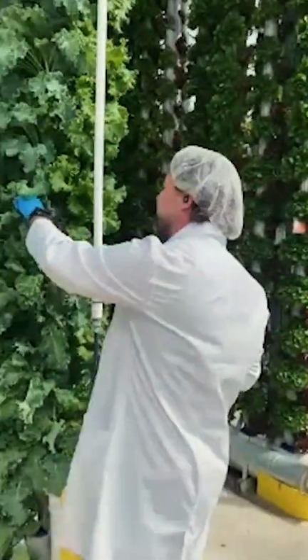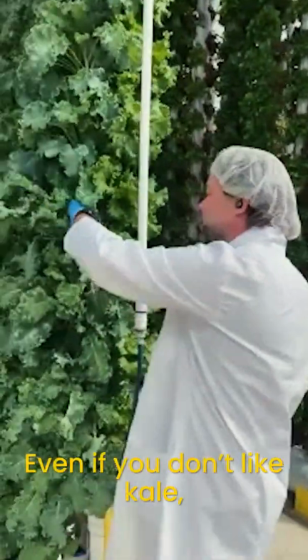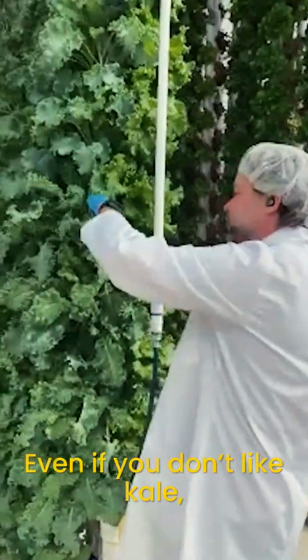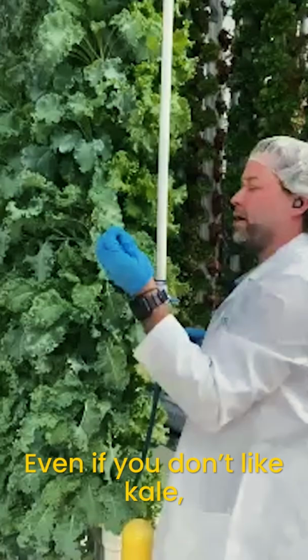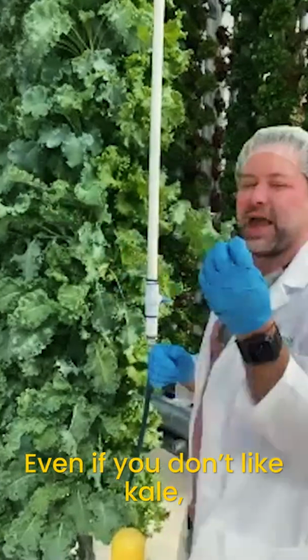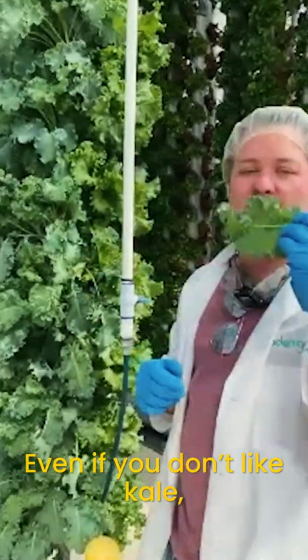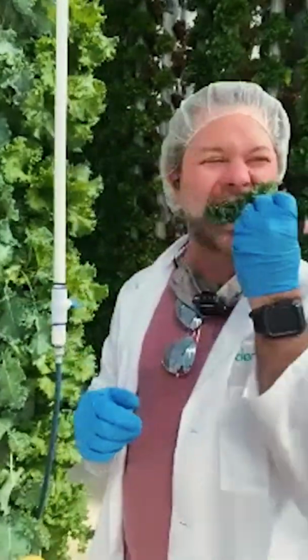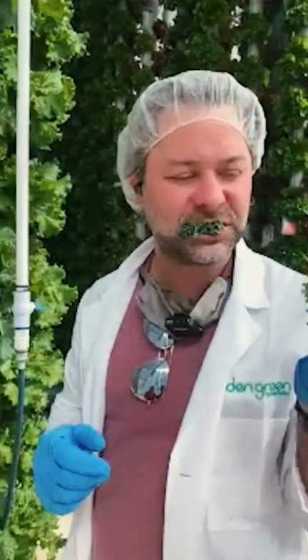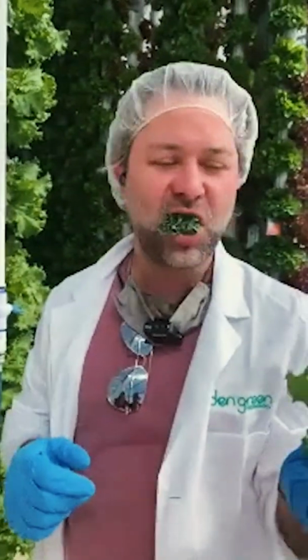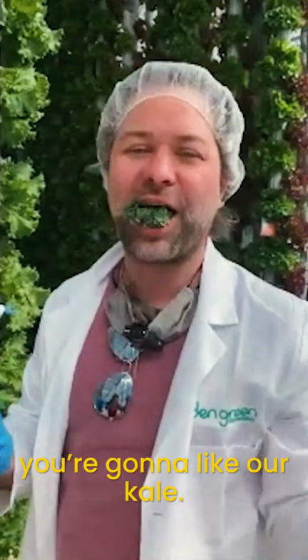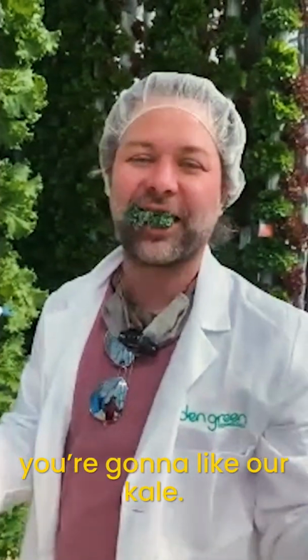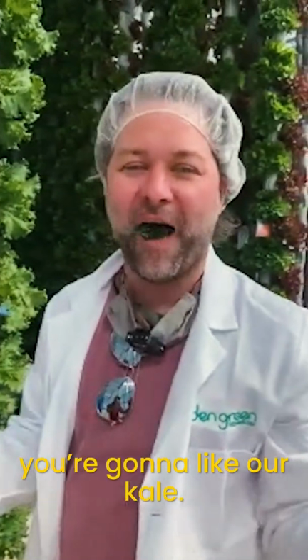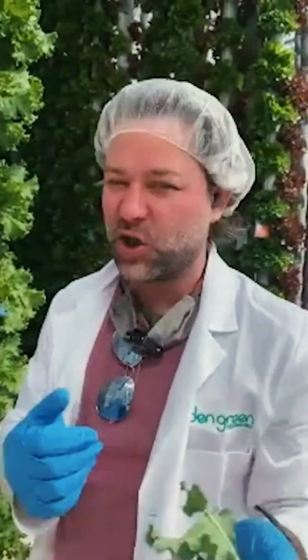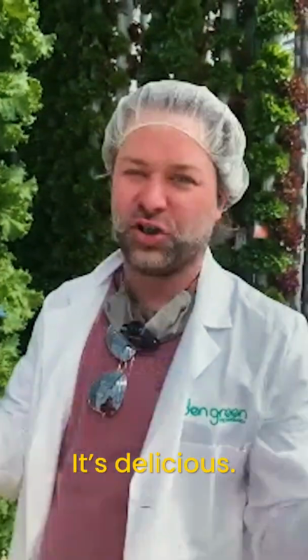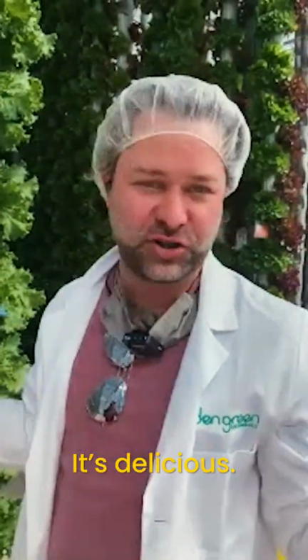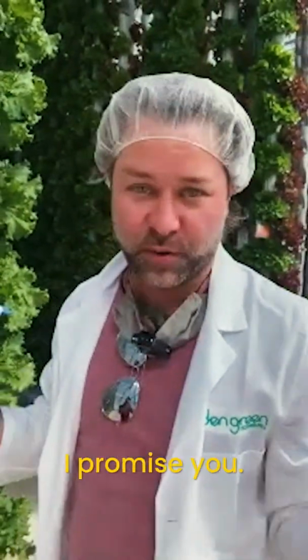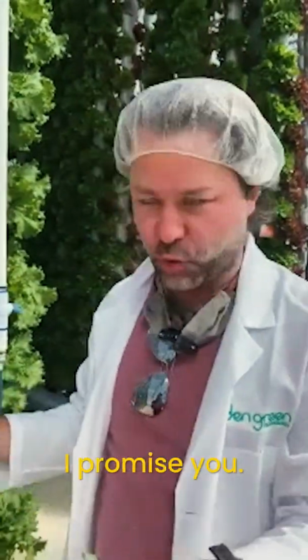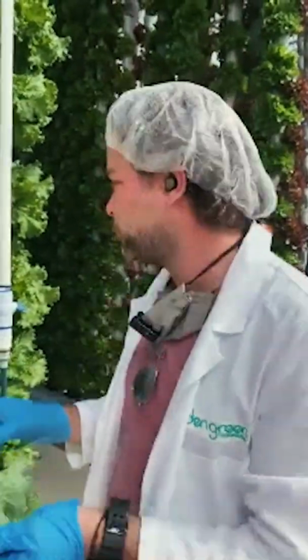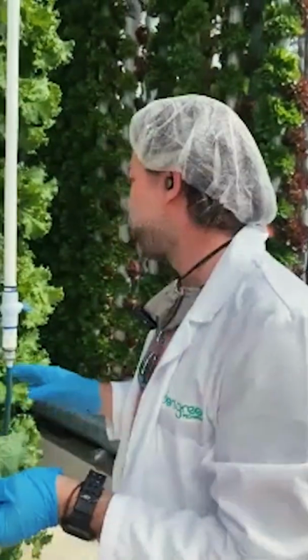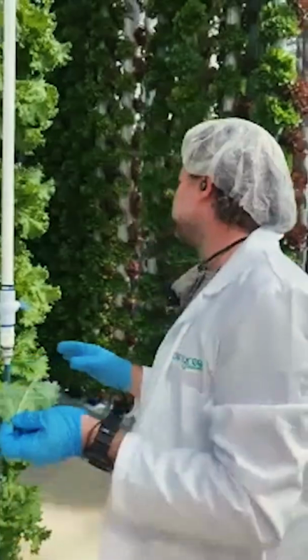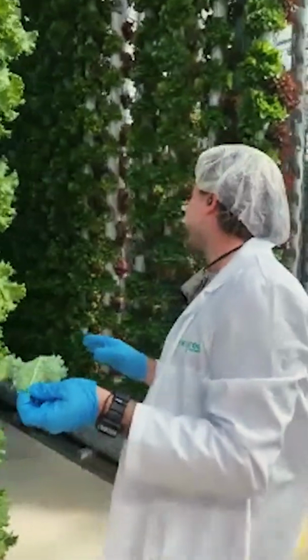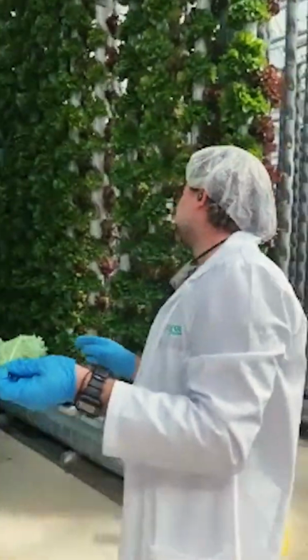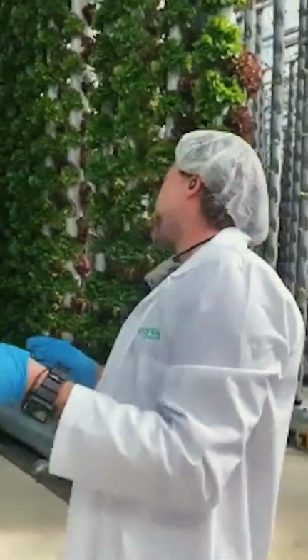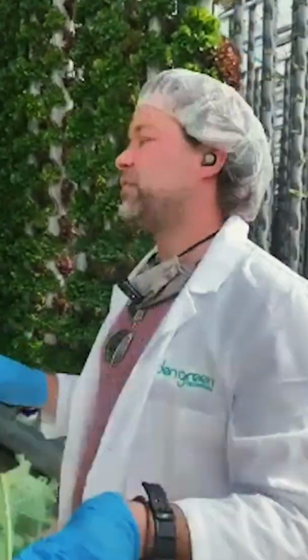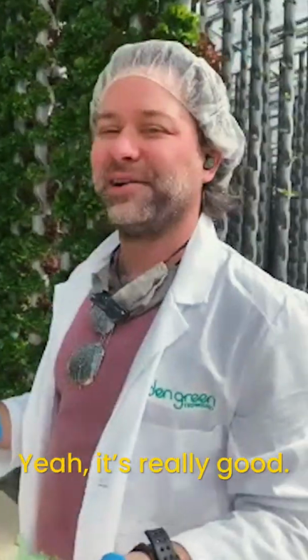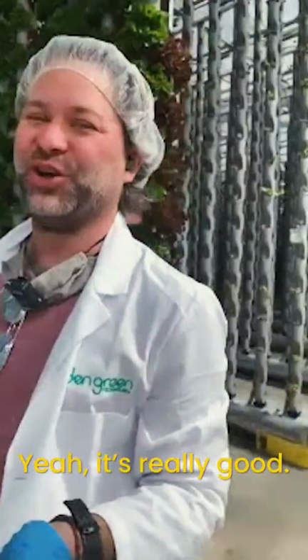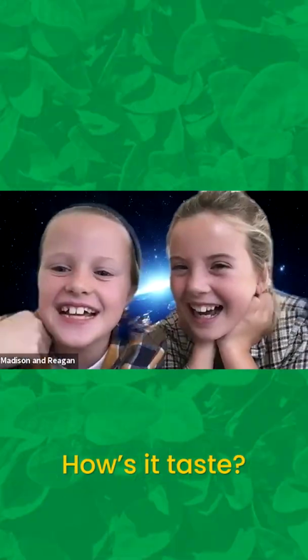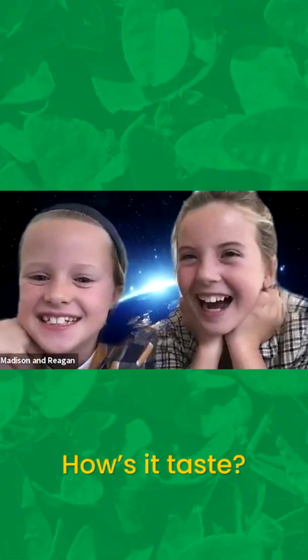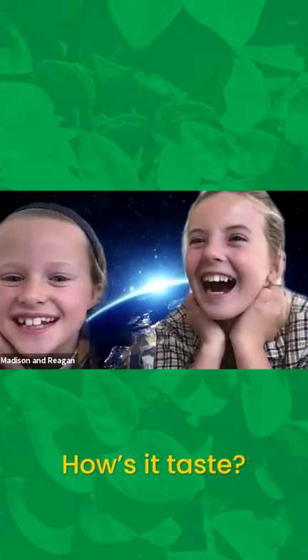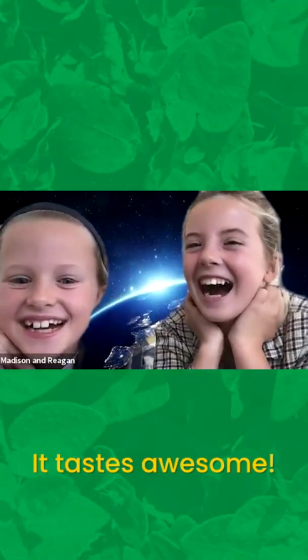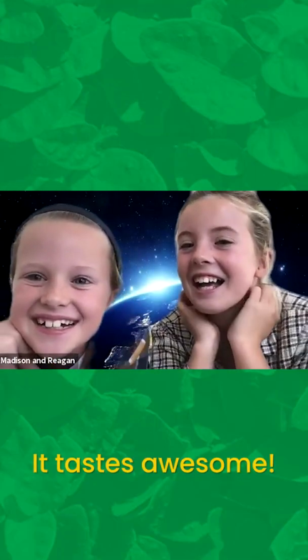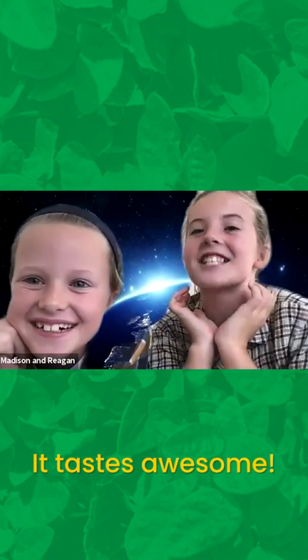Even if you don't like kale, you're going to like our kale. It's delicious, I promise. It's really good. How does it taste? It tastes awesome.